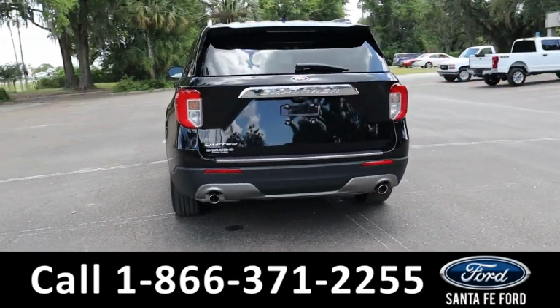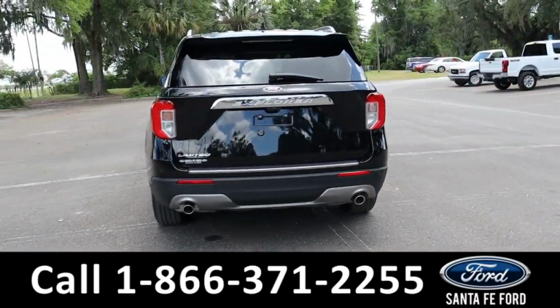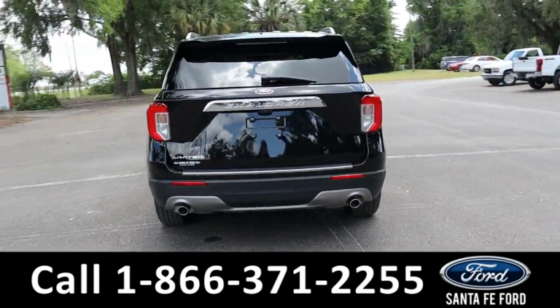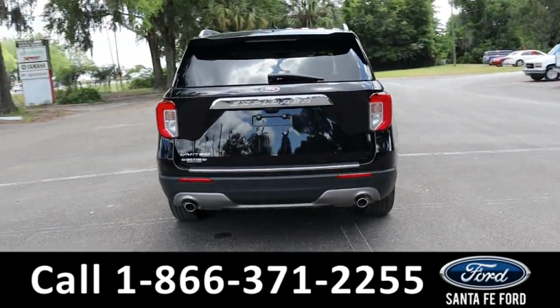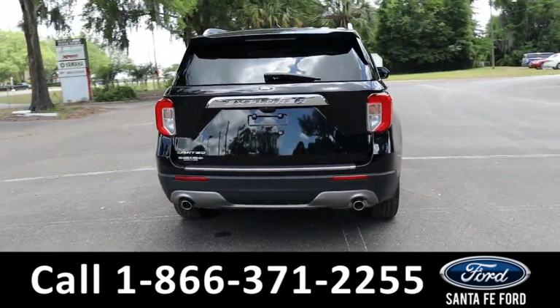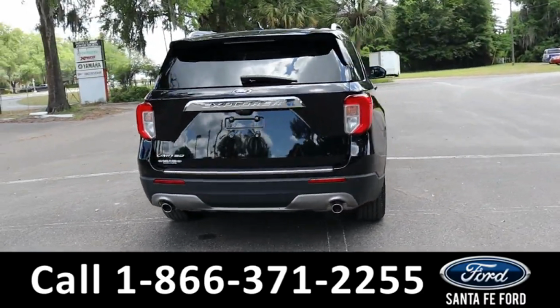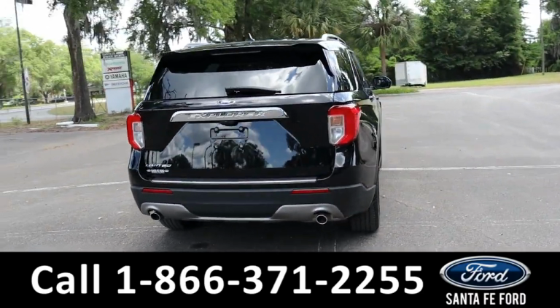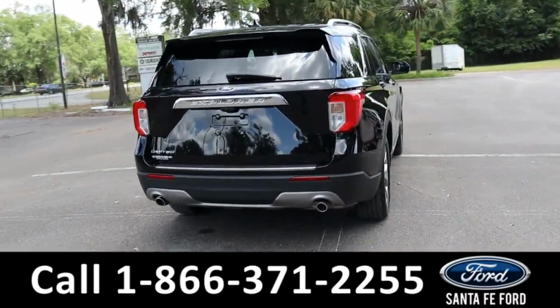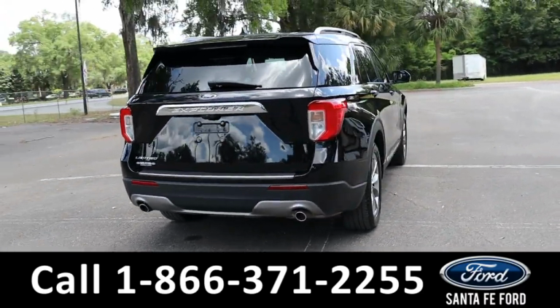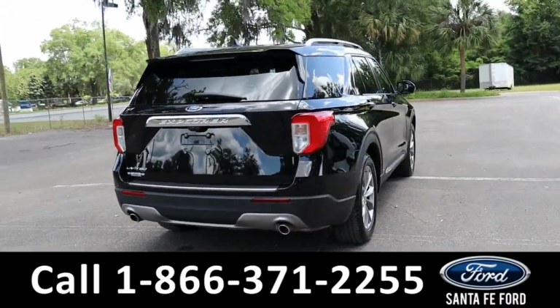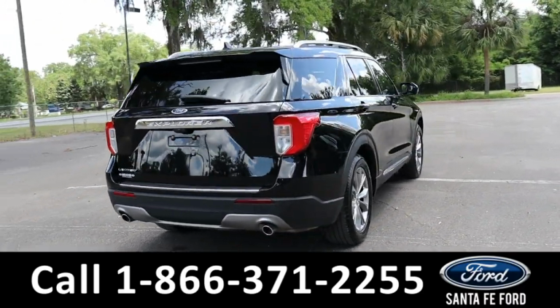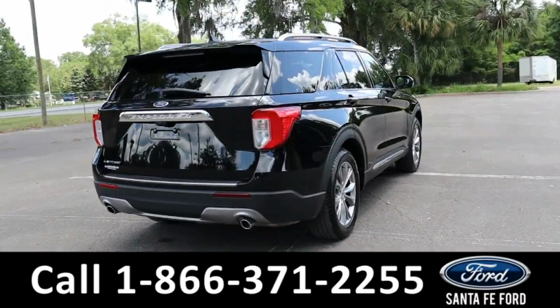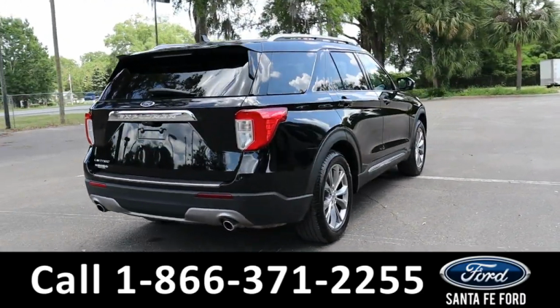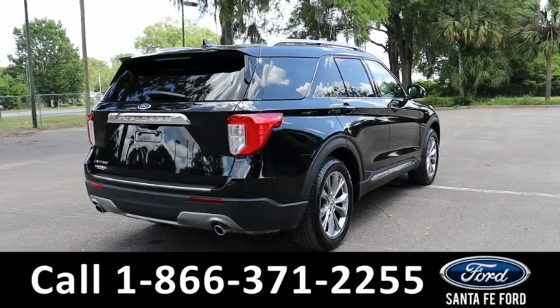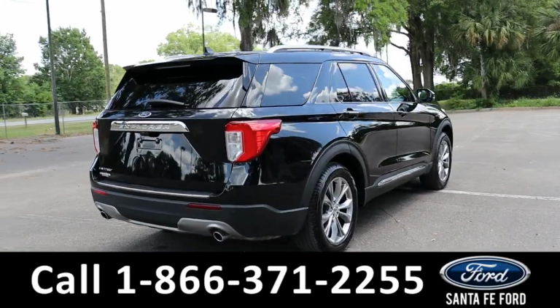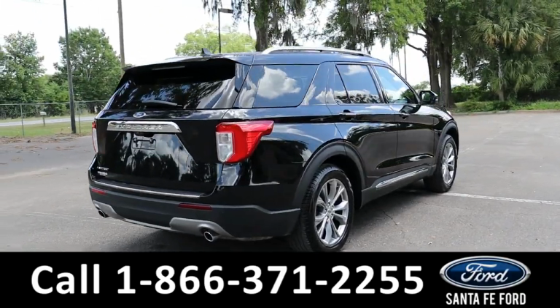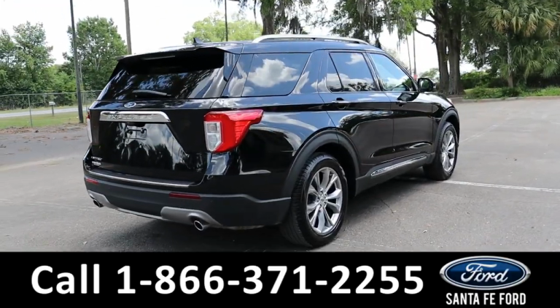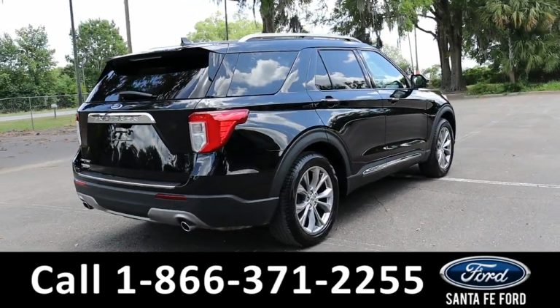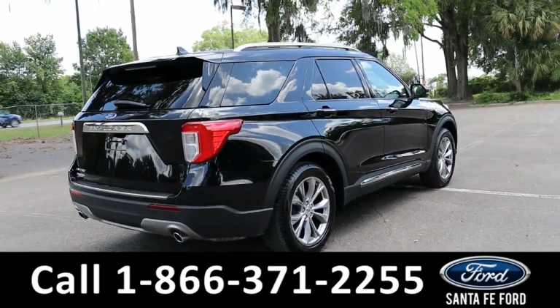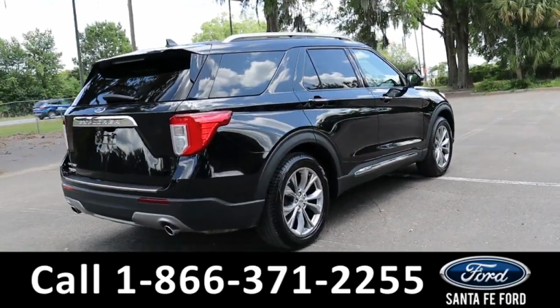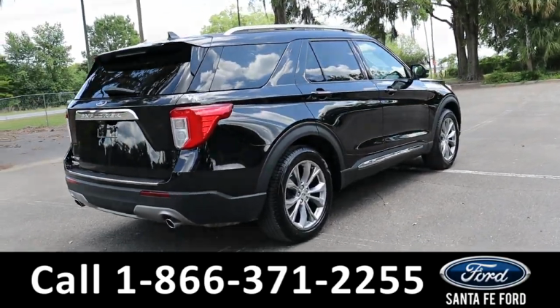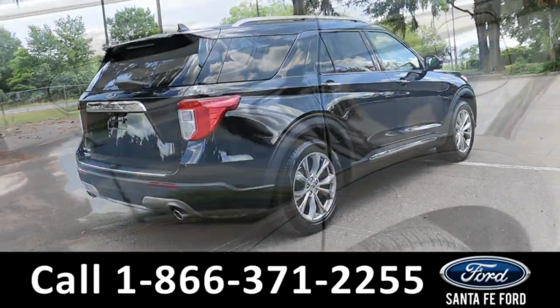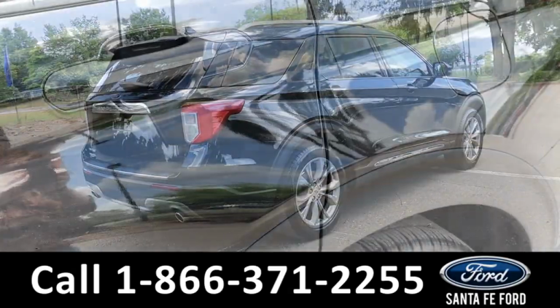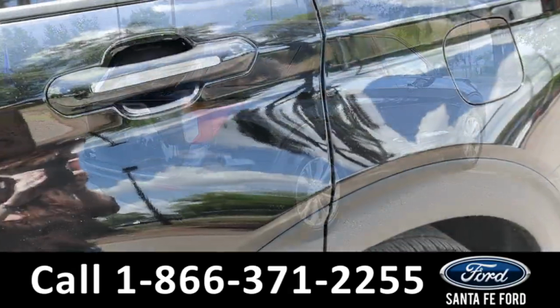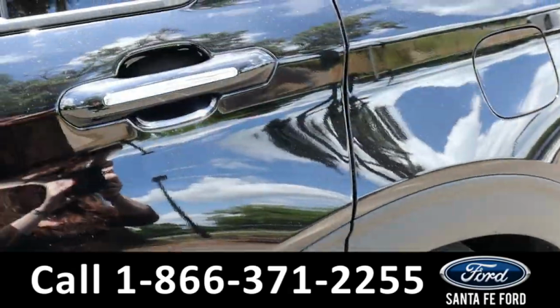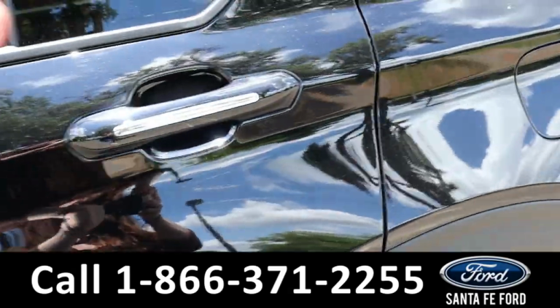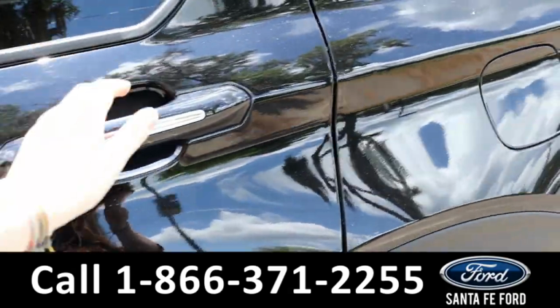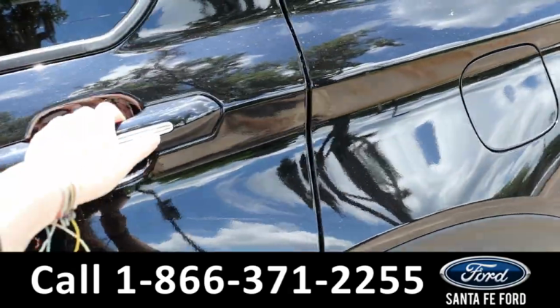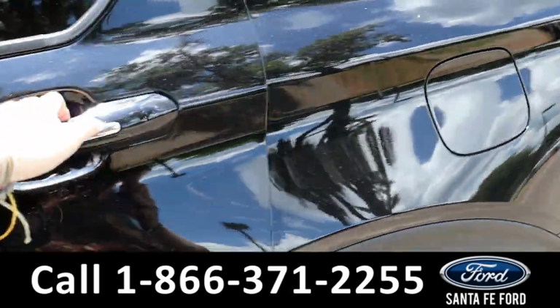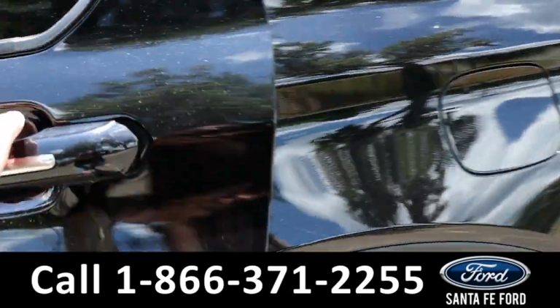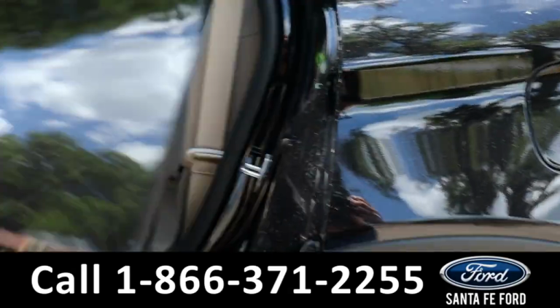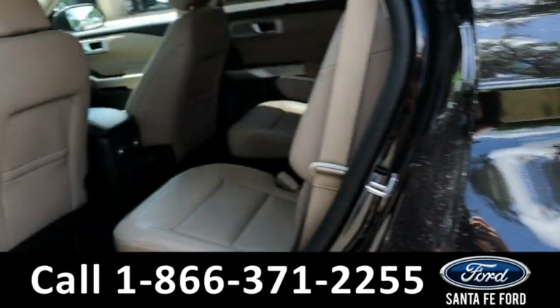To see a copy of the Carfax, visit SantaFeFord.com.